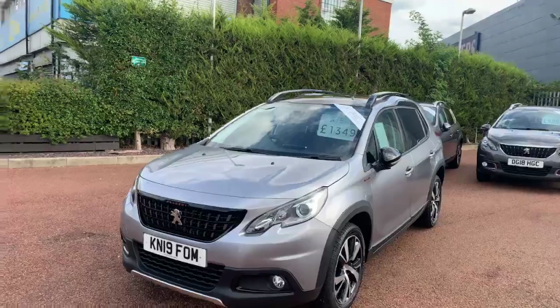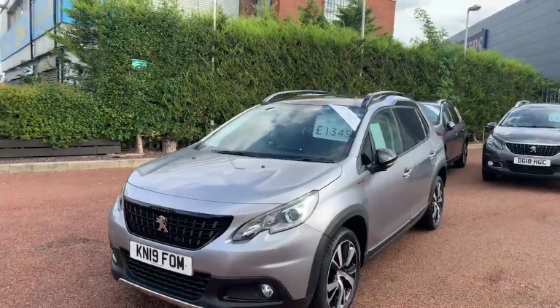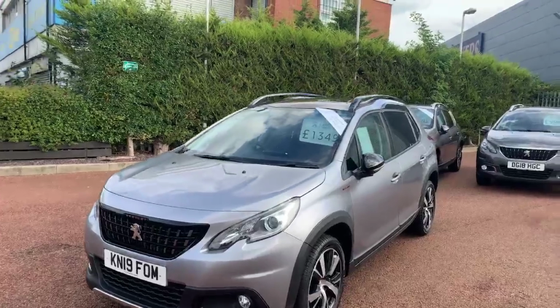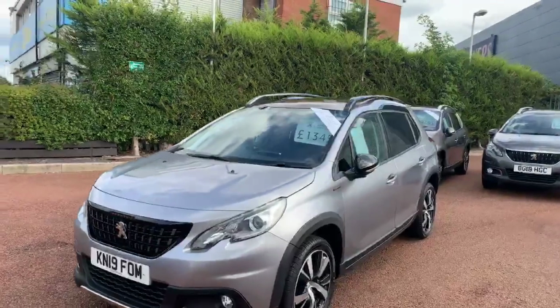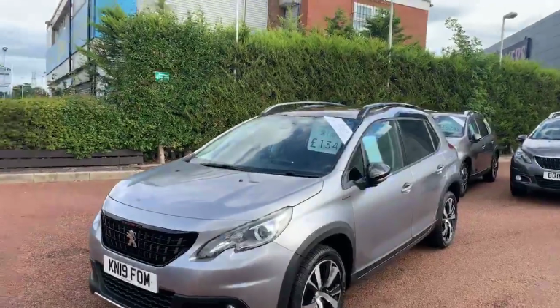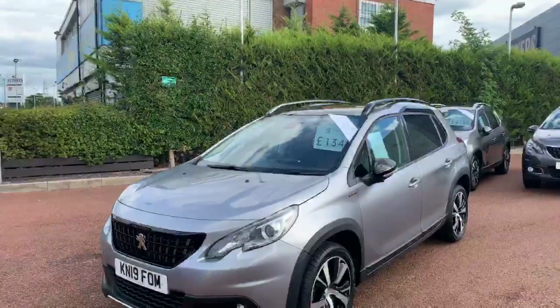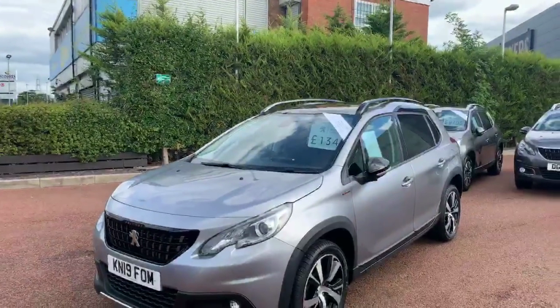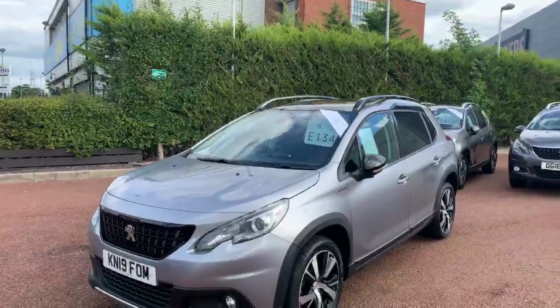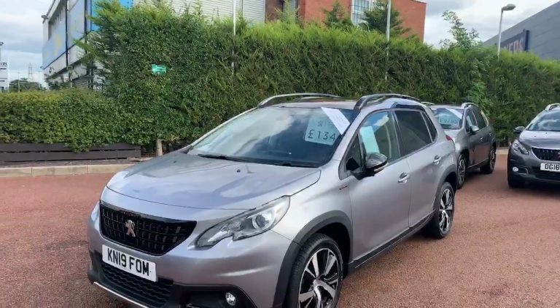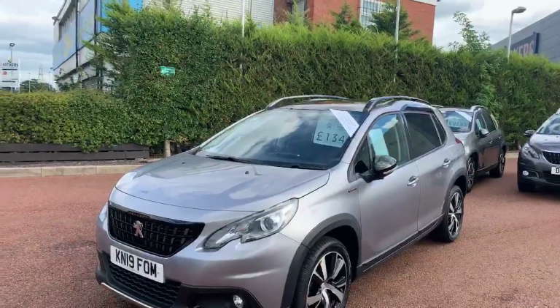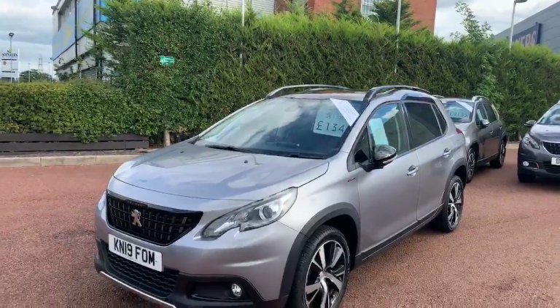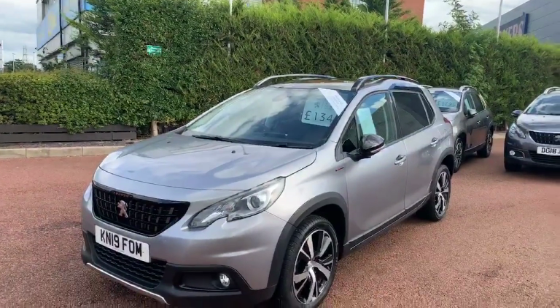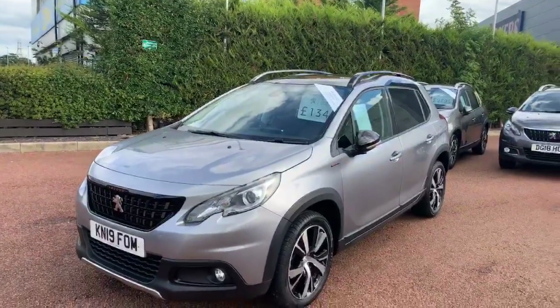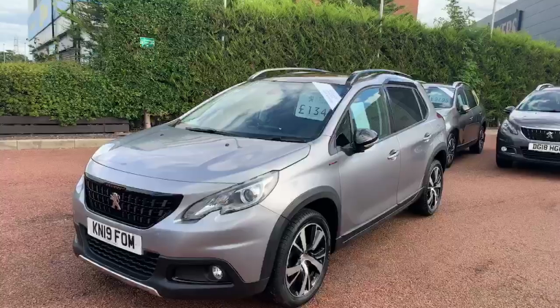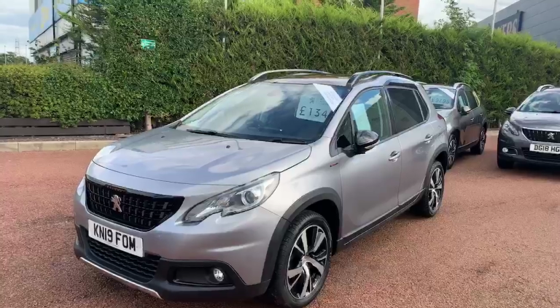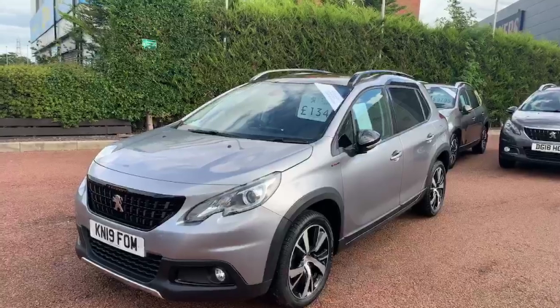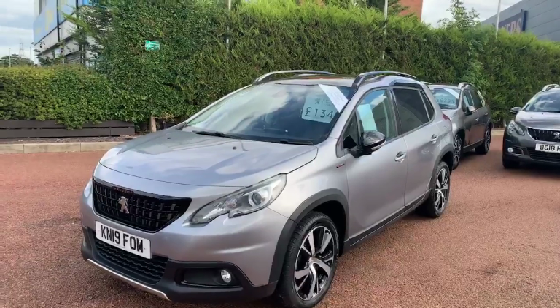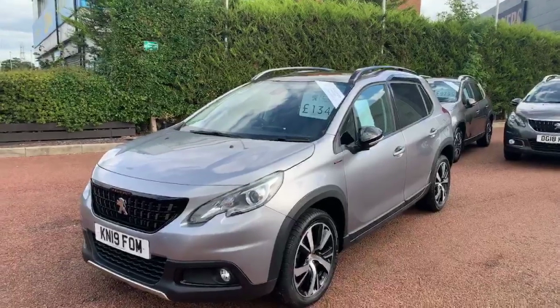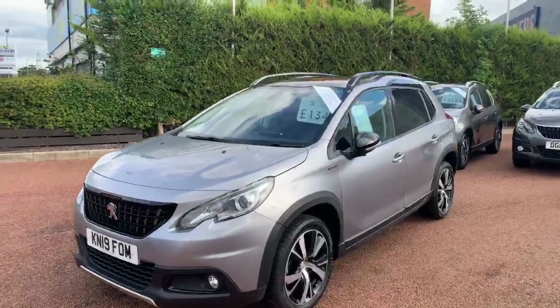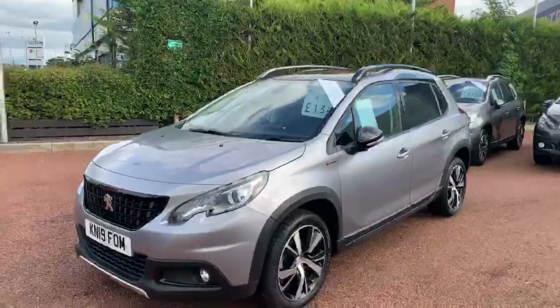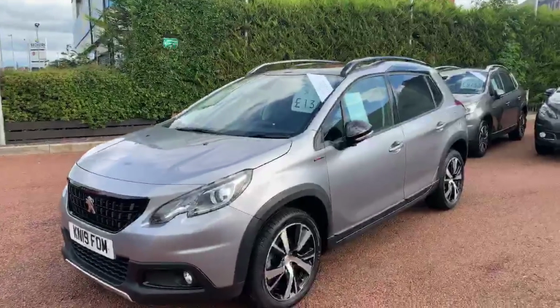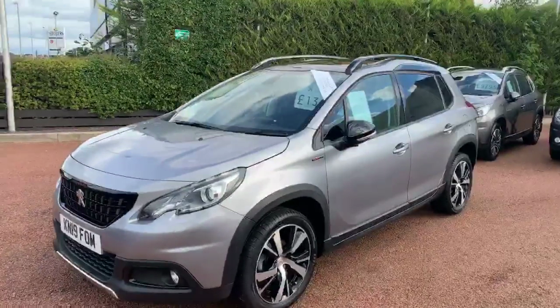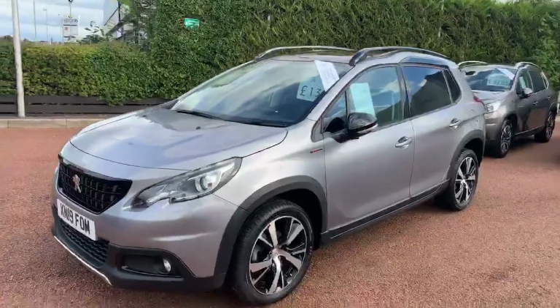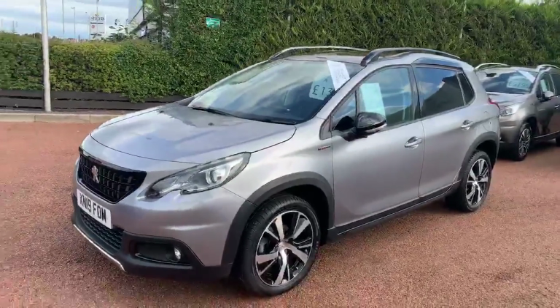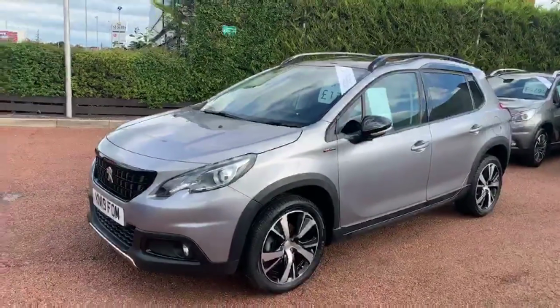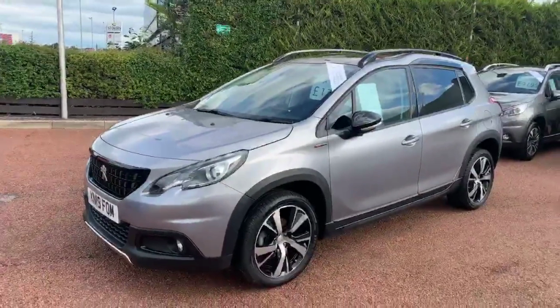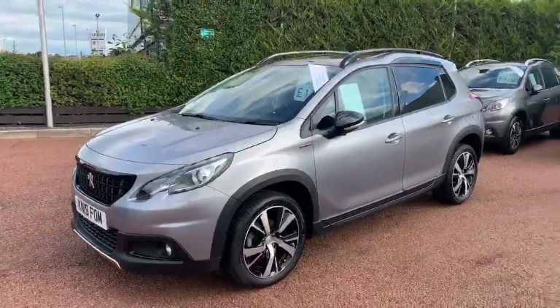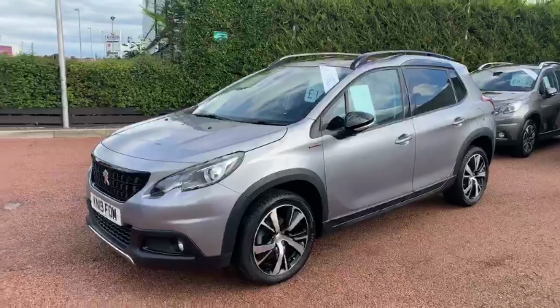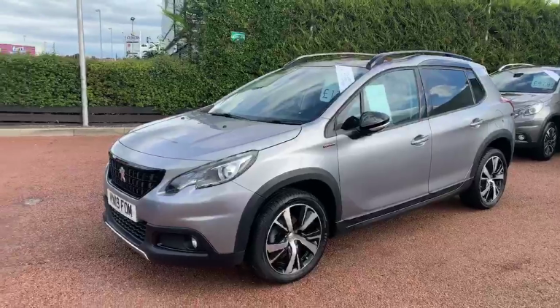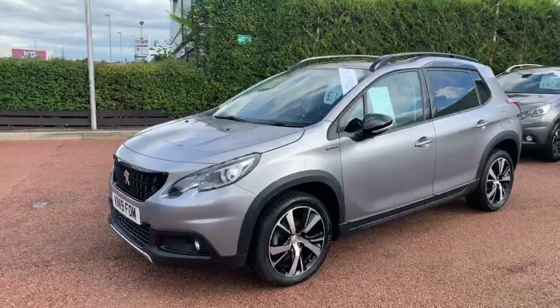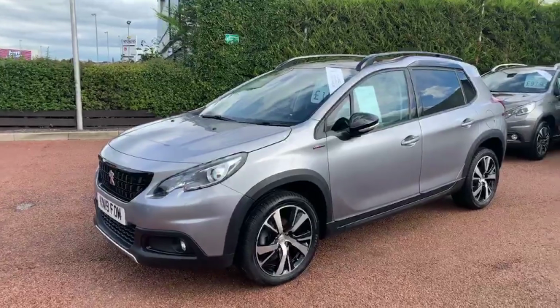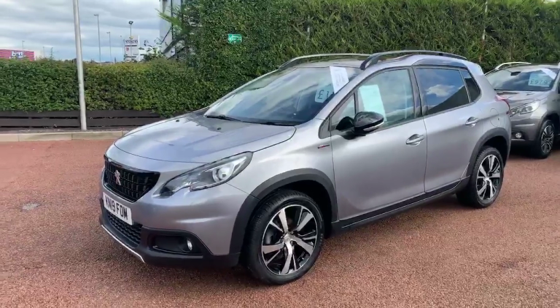Hi guys, welcome to Swansway Chester Peugeot, where today we're going to give you a little glimpse of one of our 2008 SUVs. It's the GT Line specification in Cubius Grey.